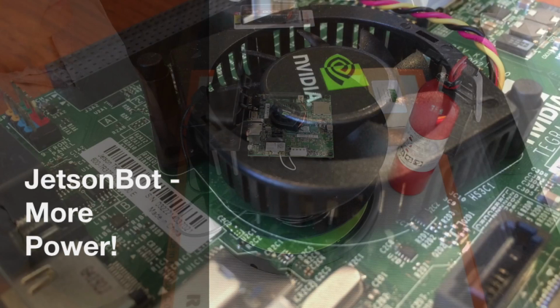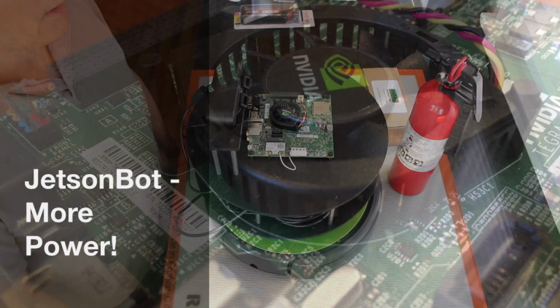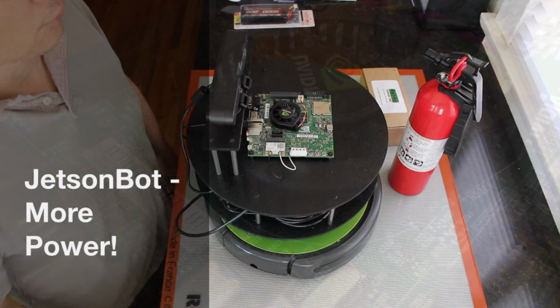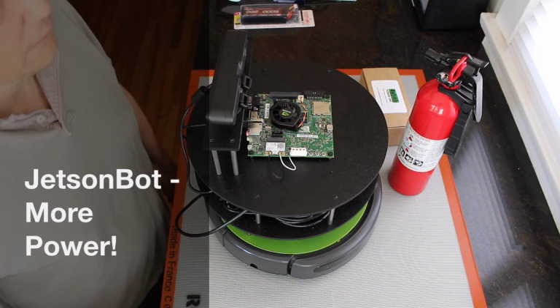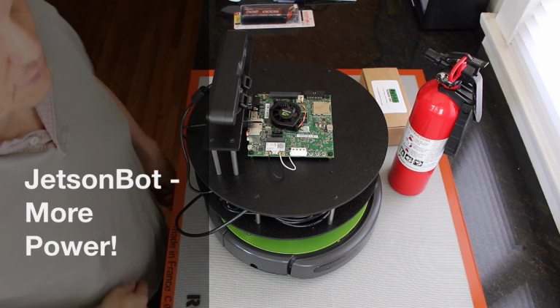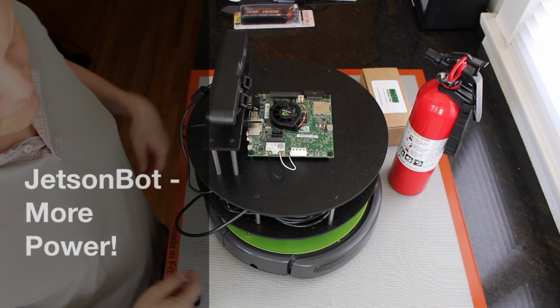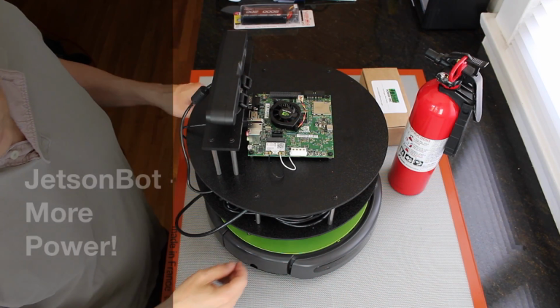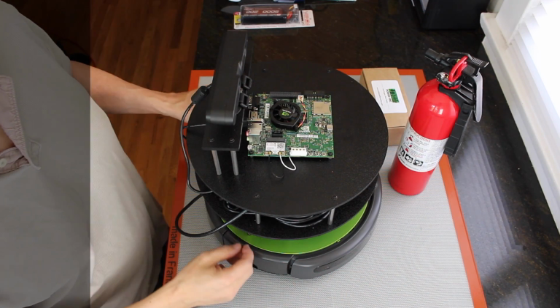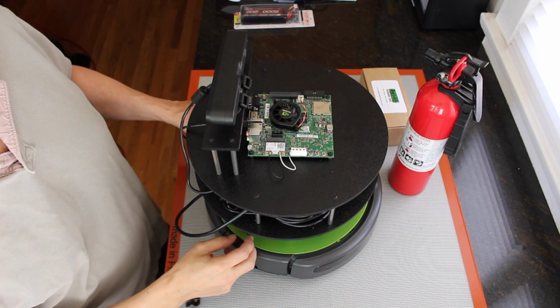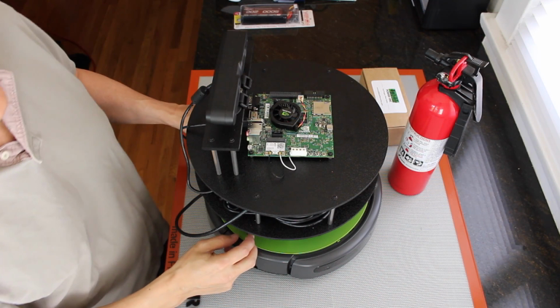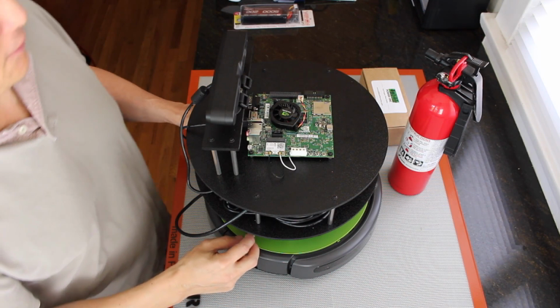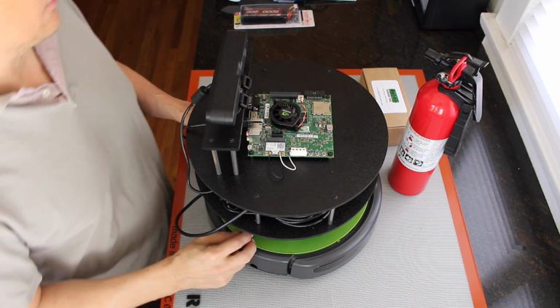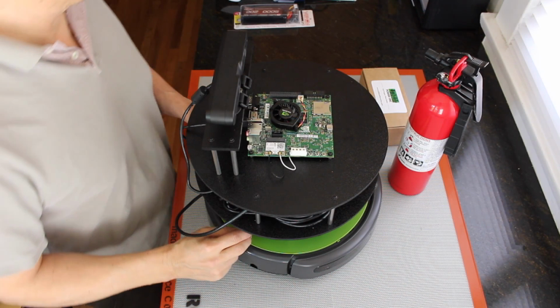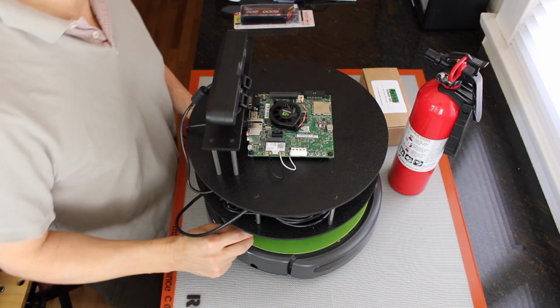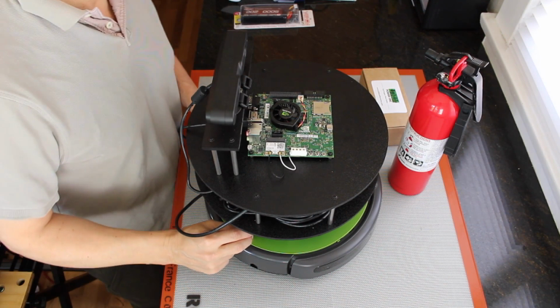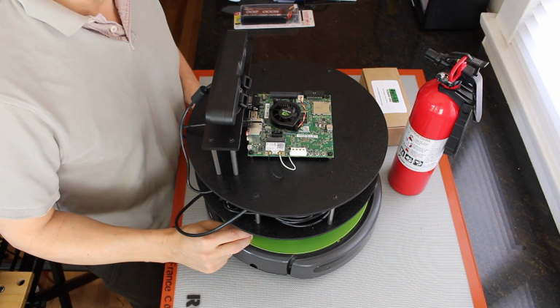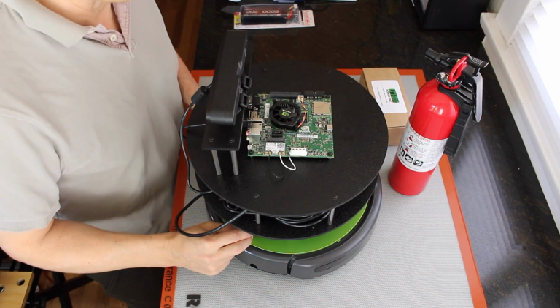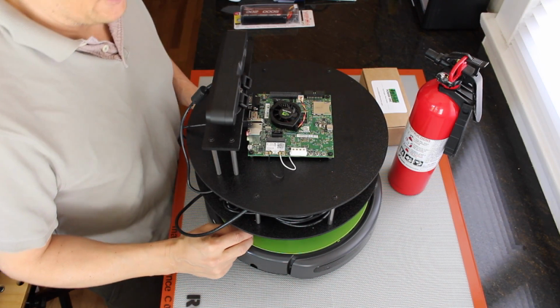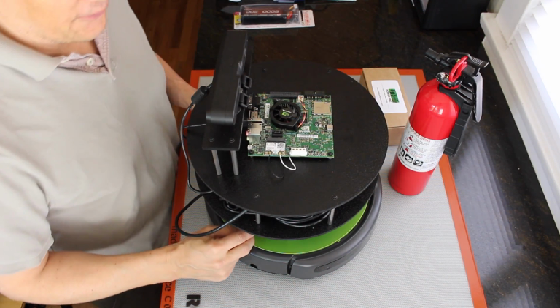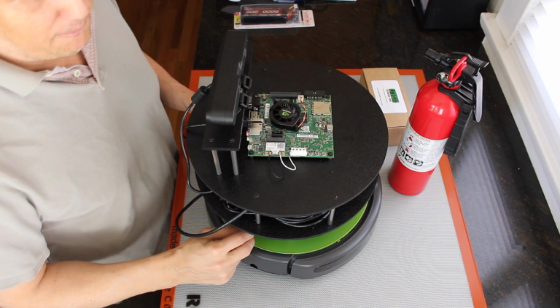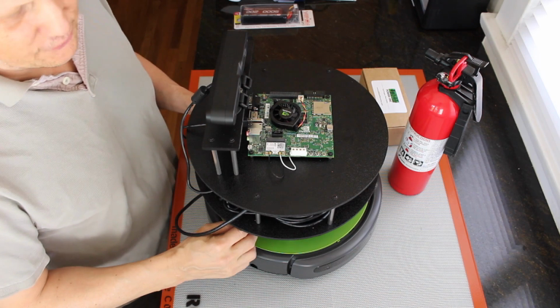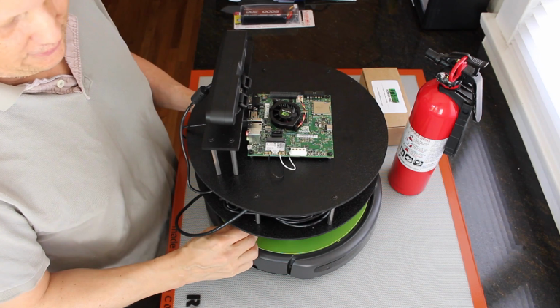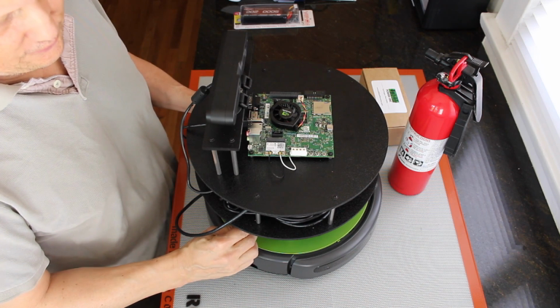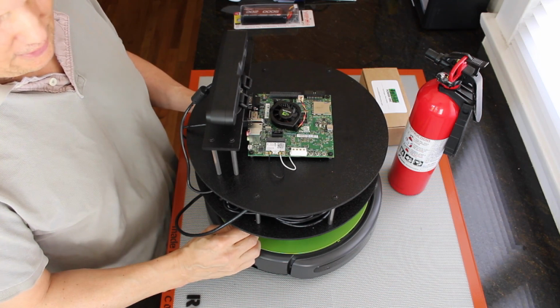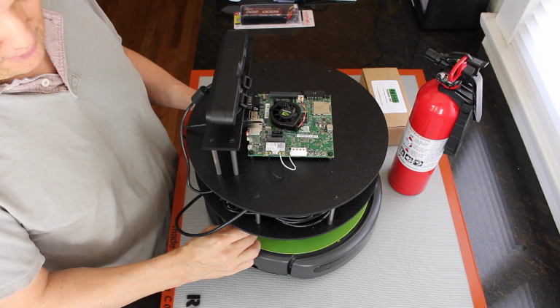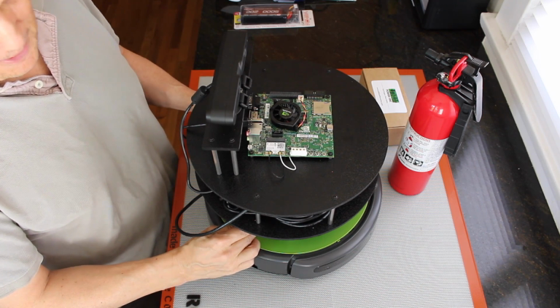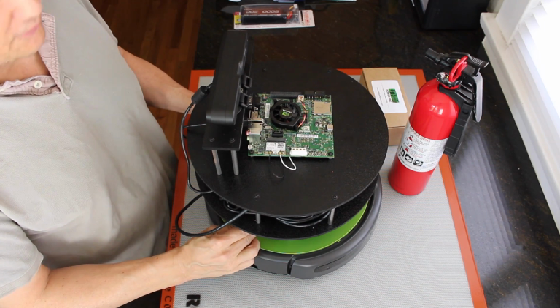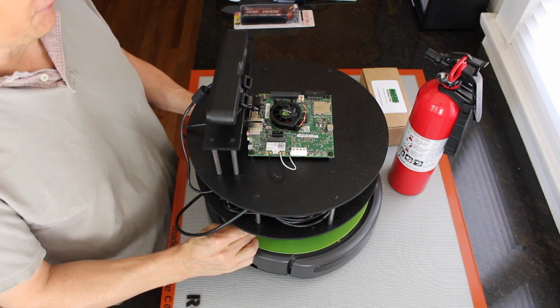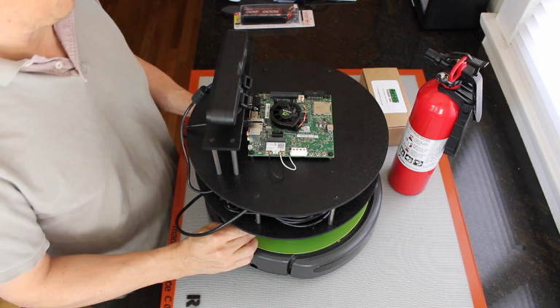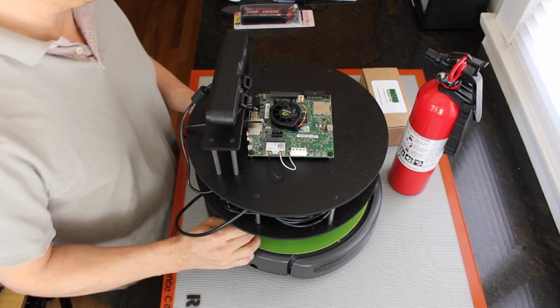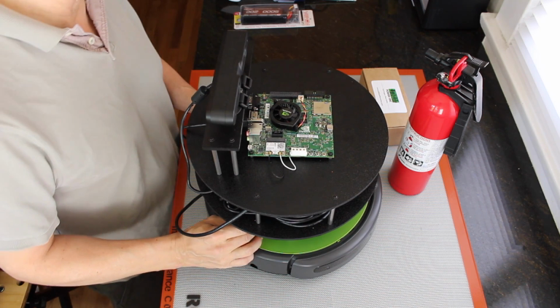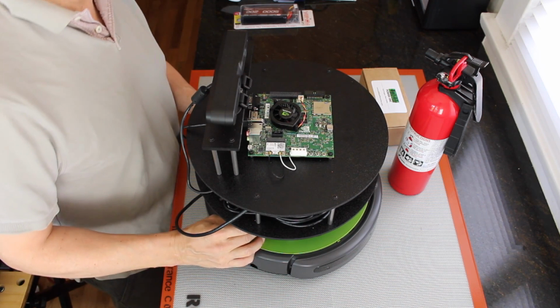Hello, this is Jim from JetsonHacks.com. Today I'm going to upgrade the batteries and the power system on the Jetson Bot.